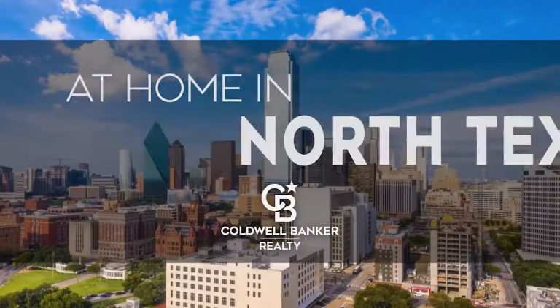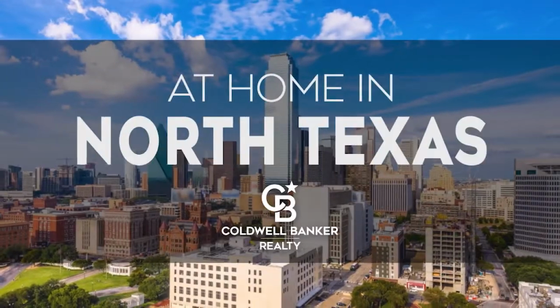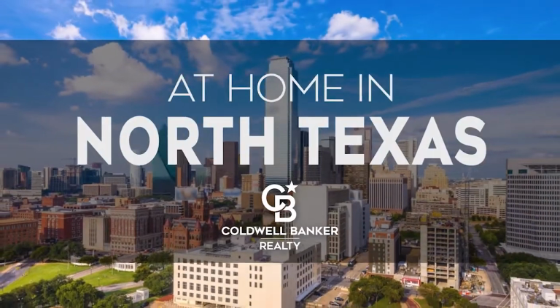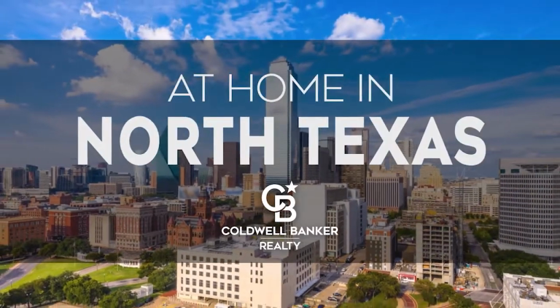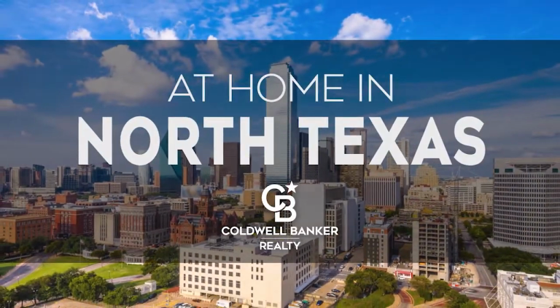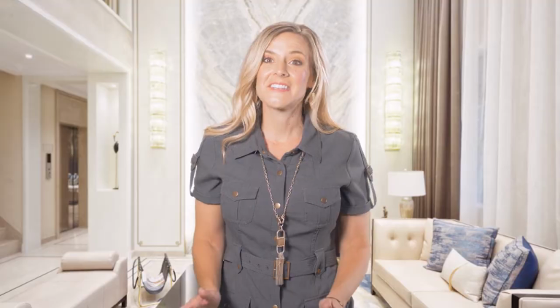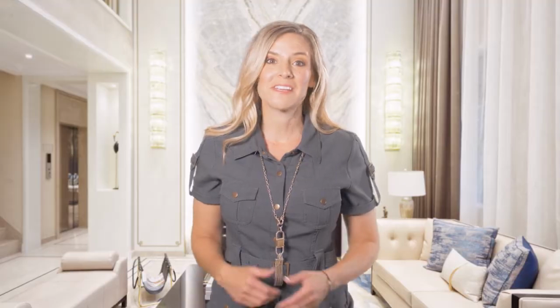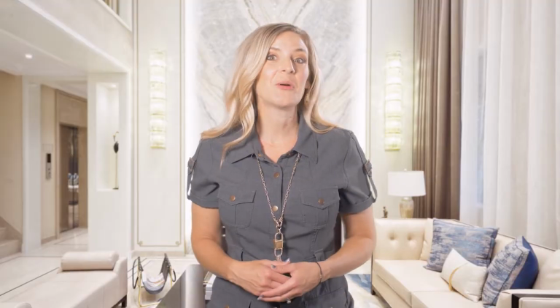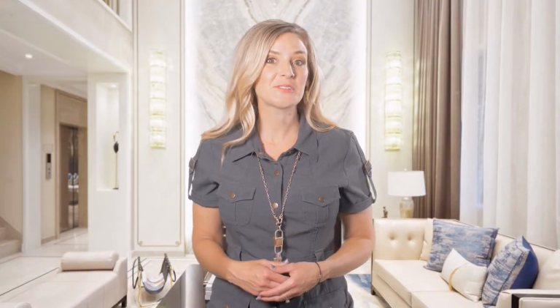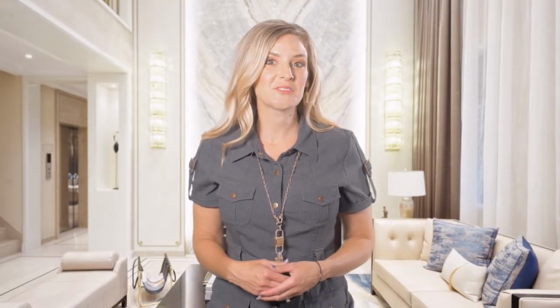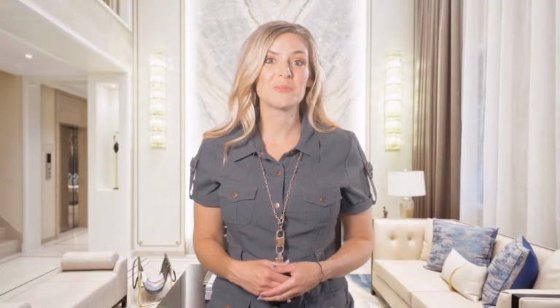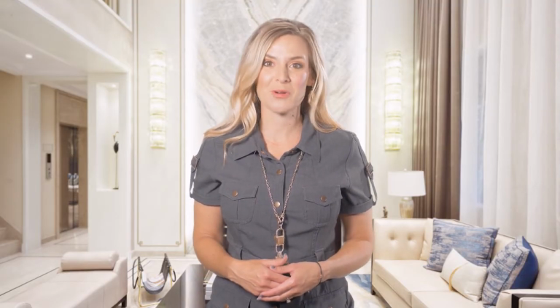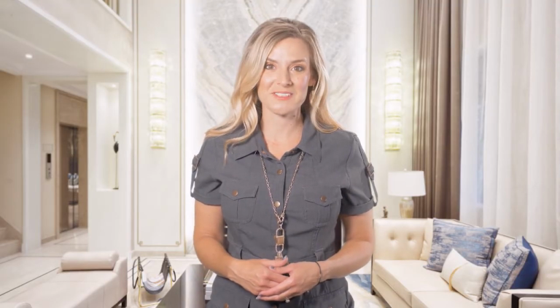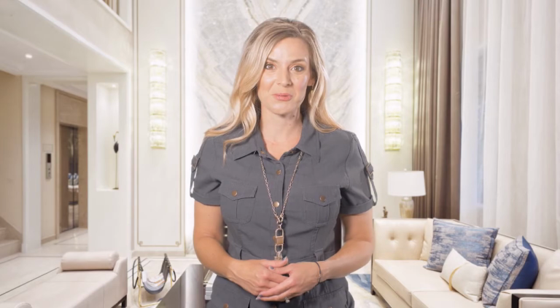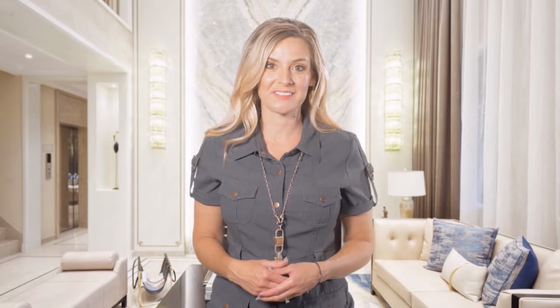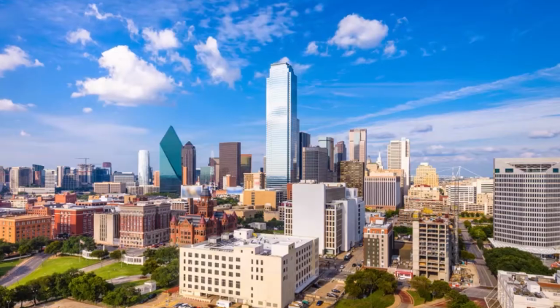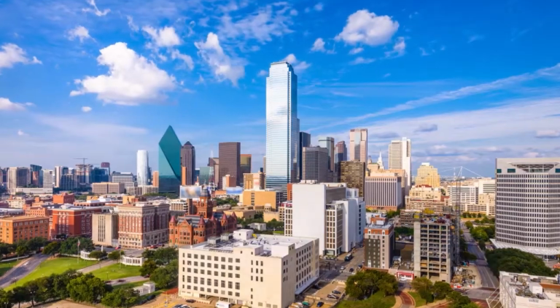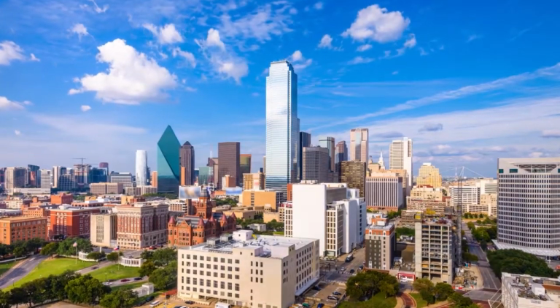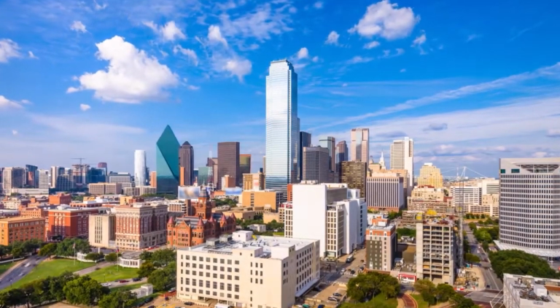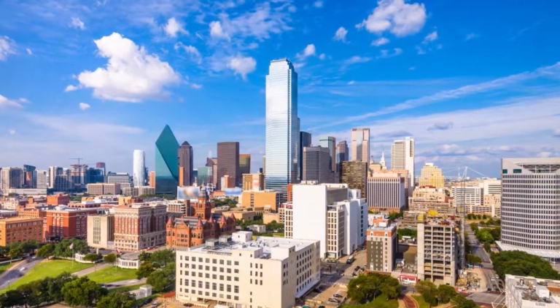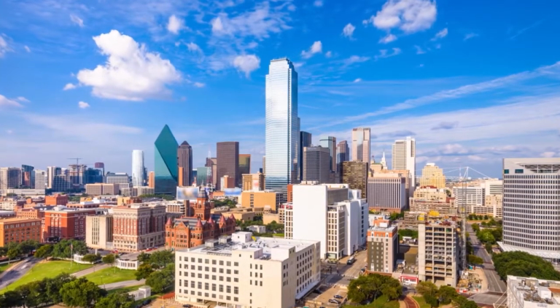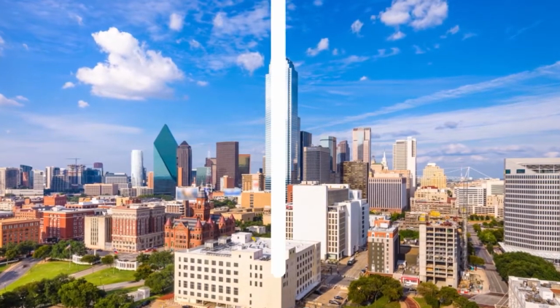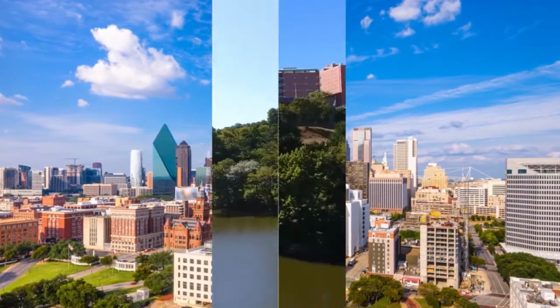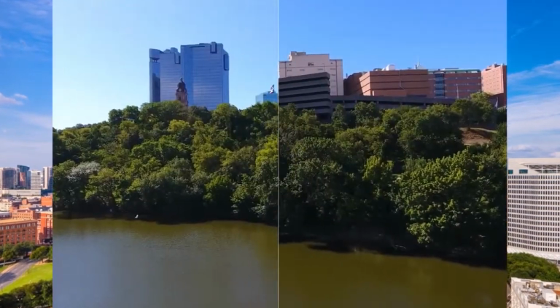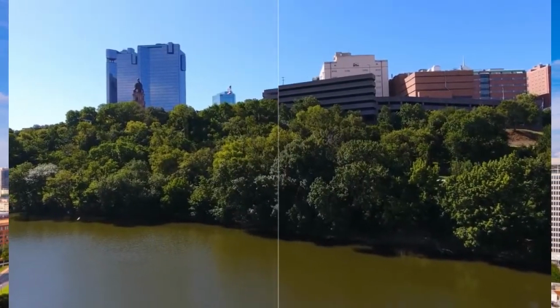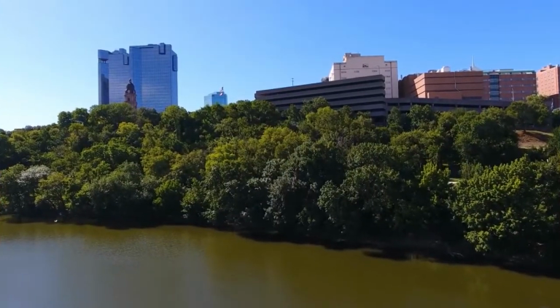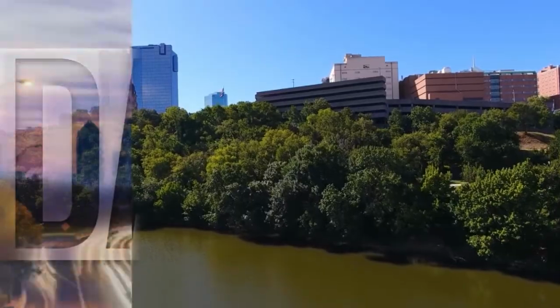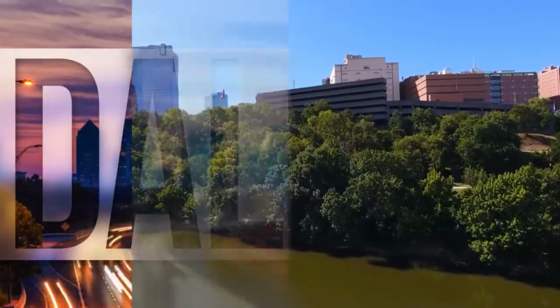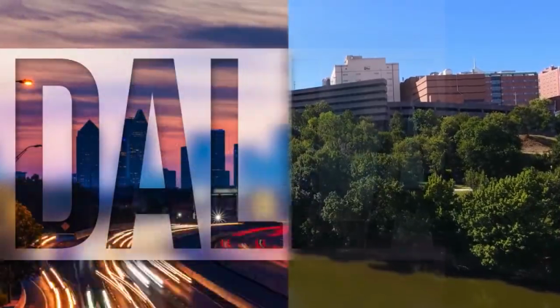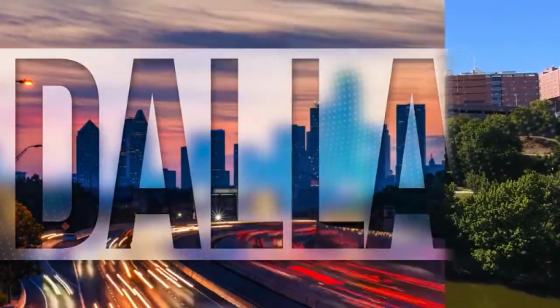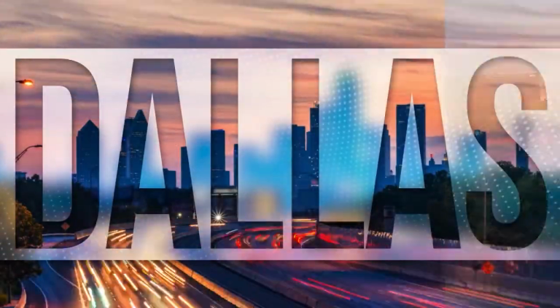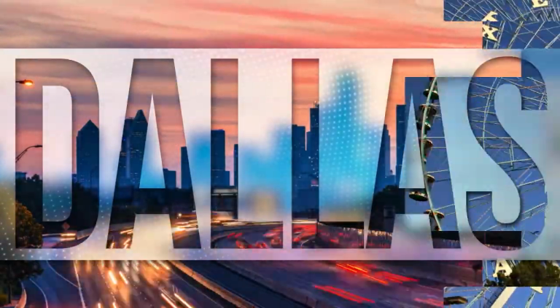Welcome to At Home in North Texas. Today, we're taking you on an exclusive tour of beautiful properties throughout the region. This is an amazing place to call home with vibrantly distinct seasons, cultural attractions galore, and a bustling nightlife.